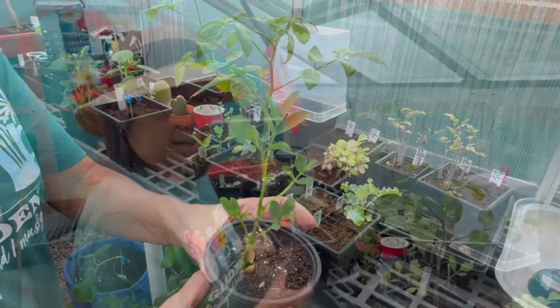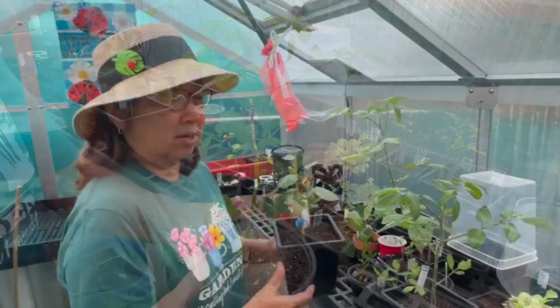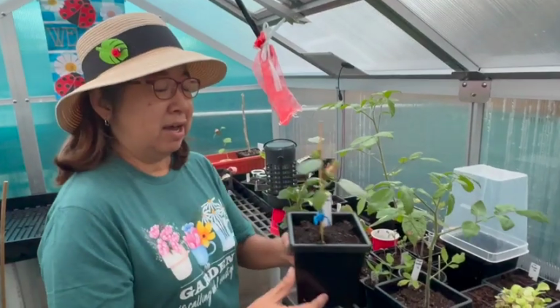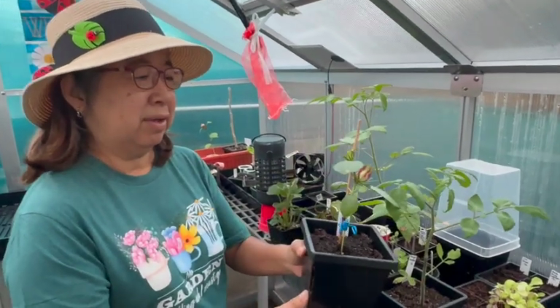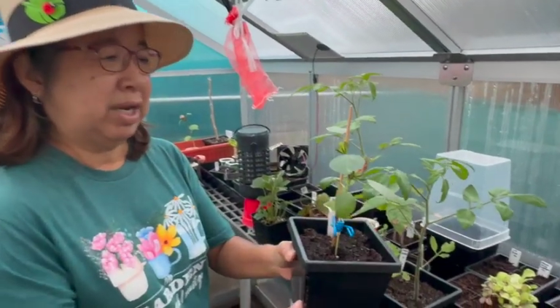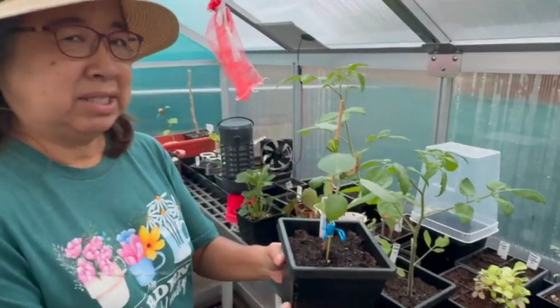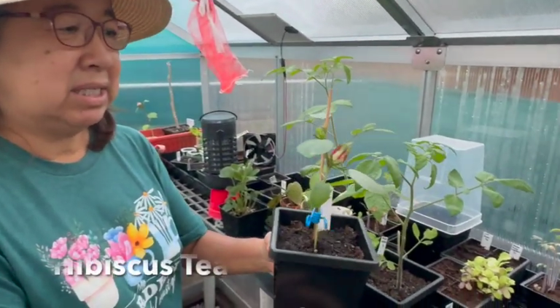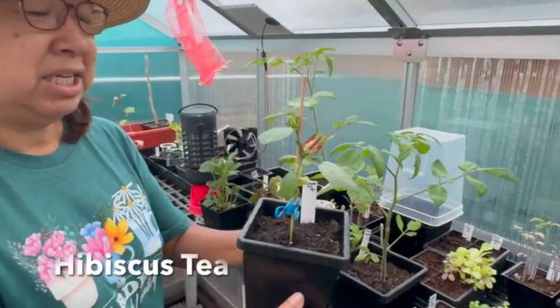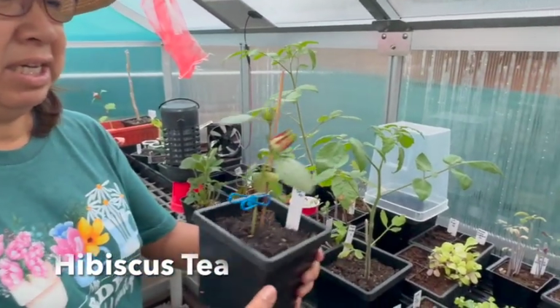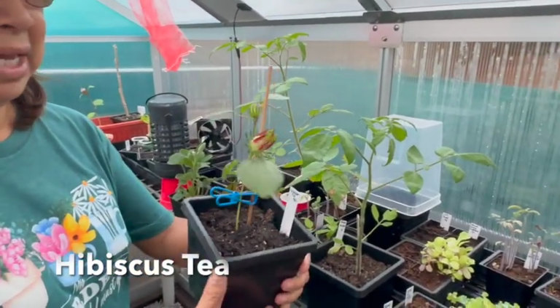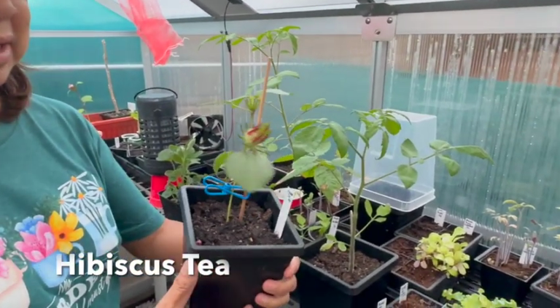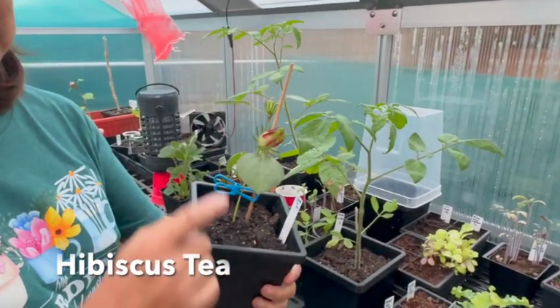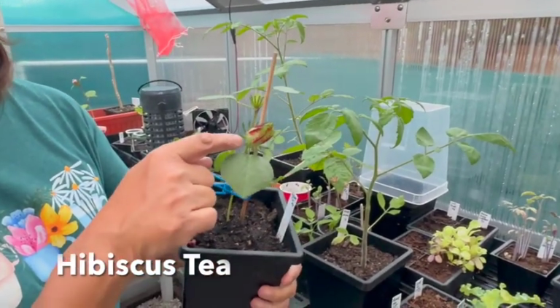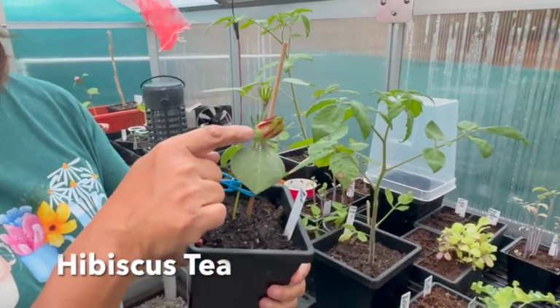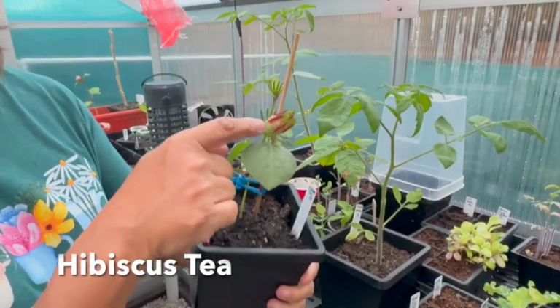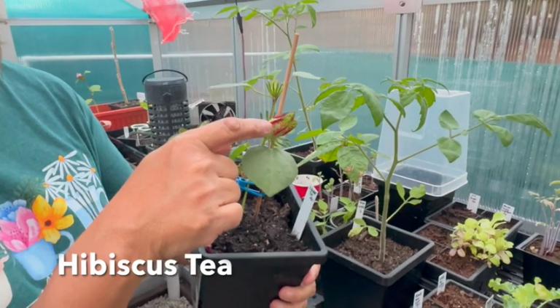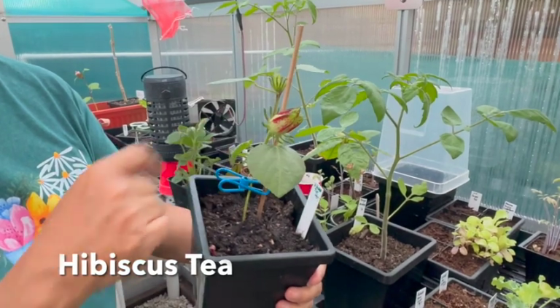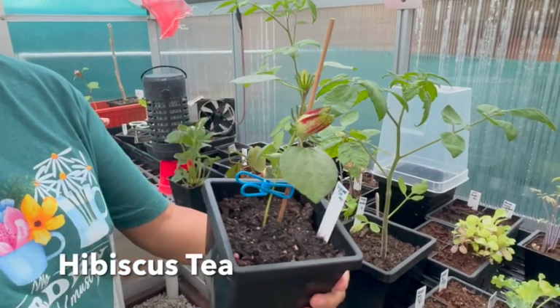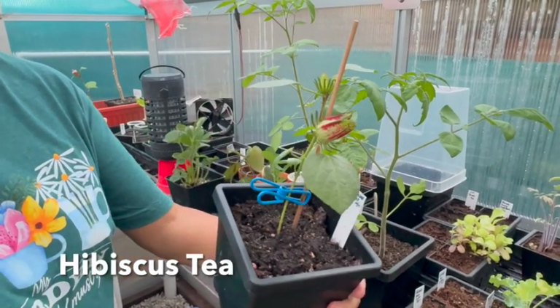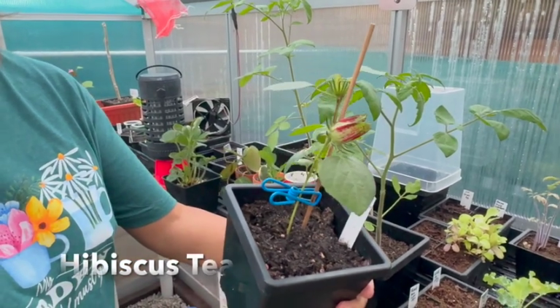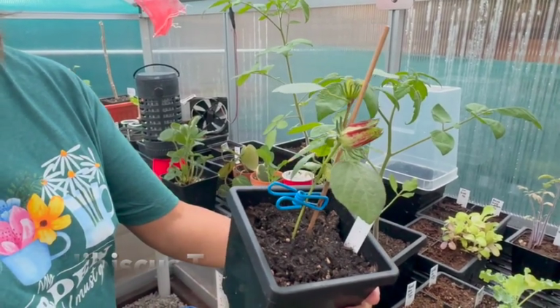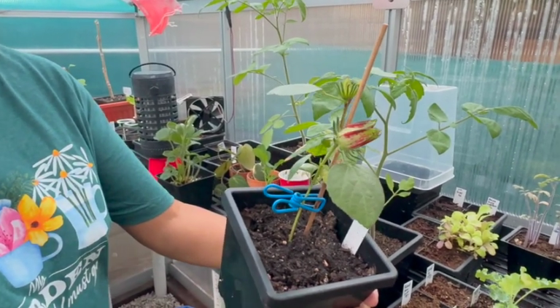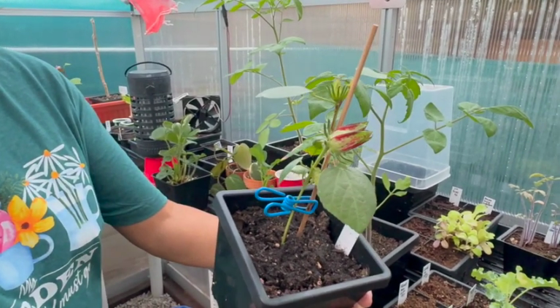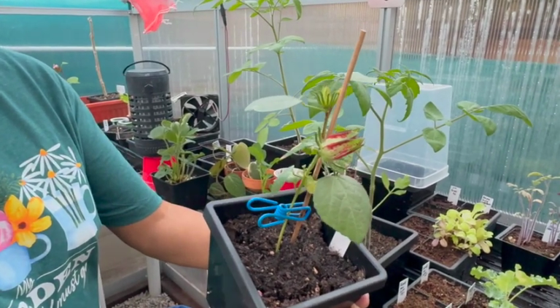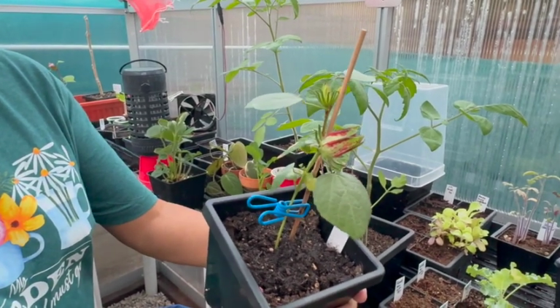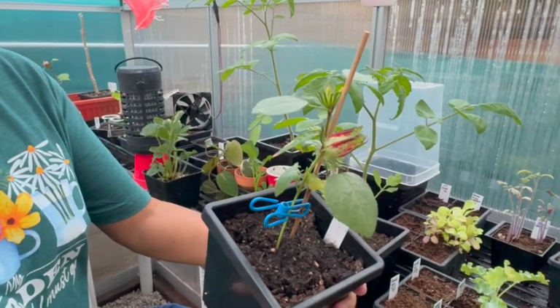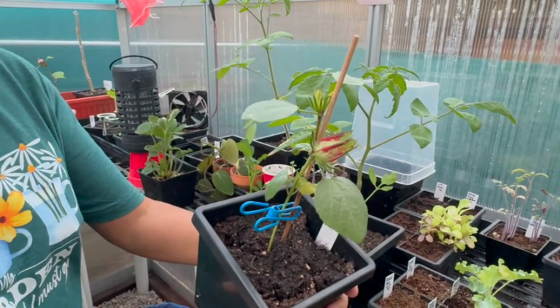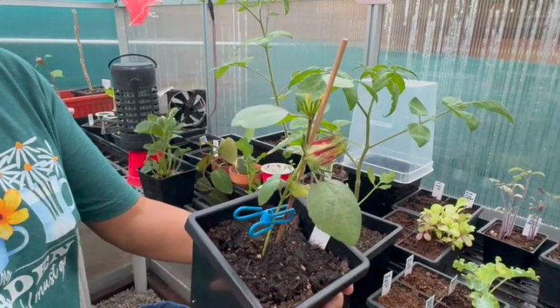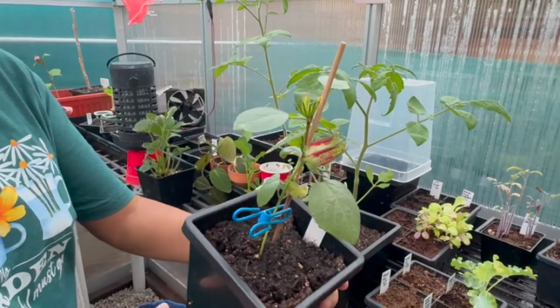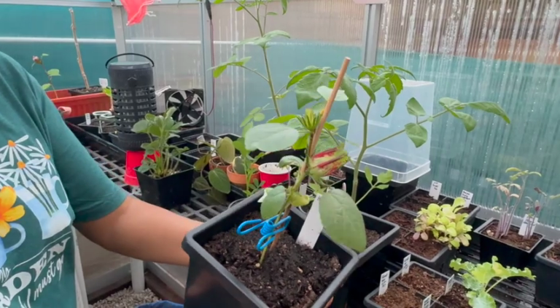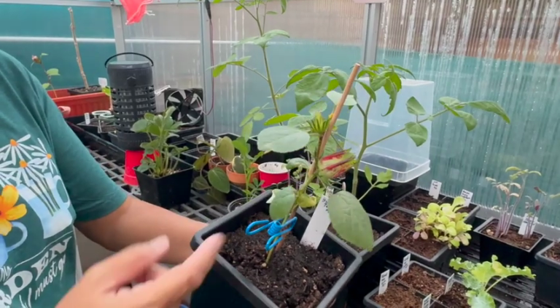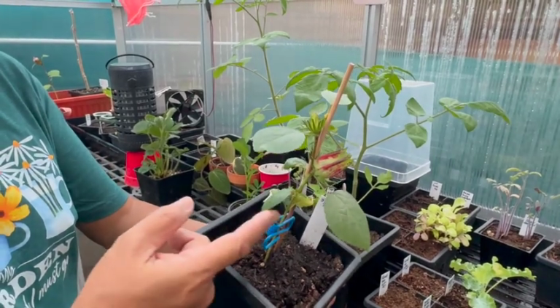I also have the red hibiscus tea plant. There is the flower, but I'm going to take that flower off when I transplant it so that it can grow bigger and more leaves.